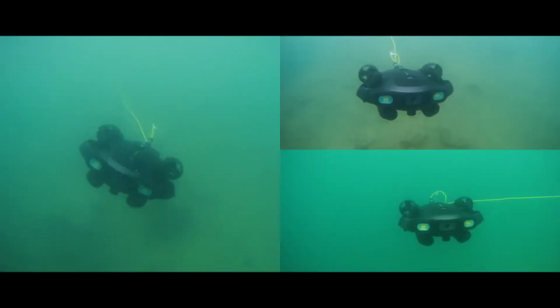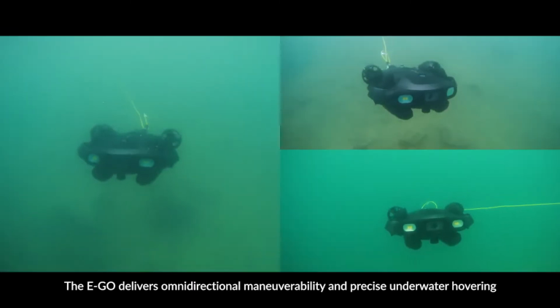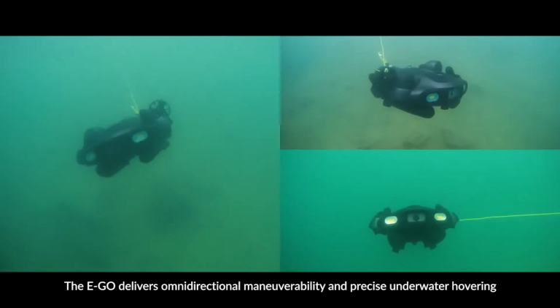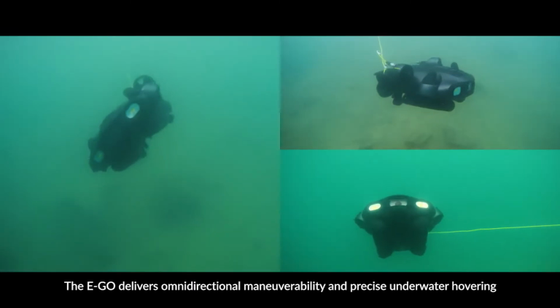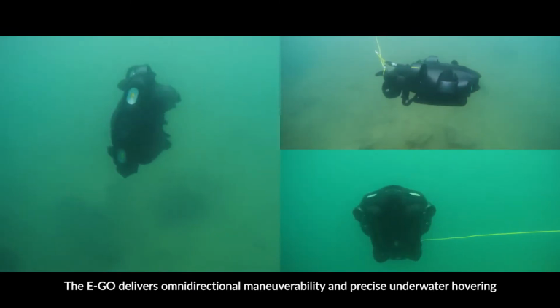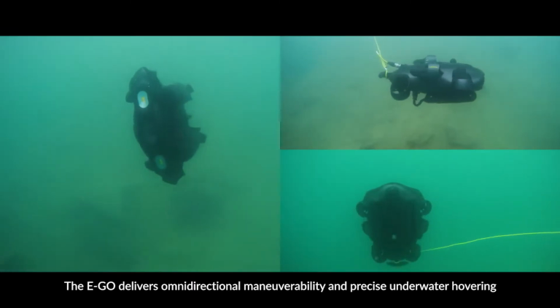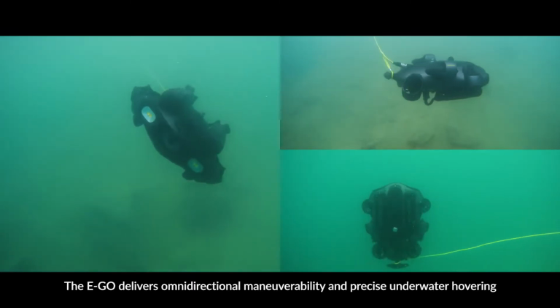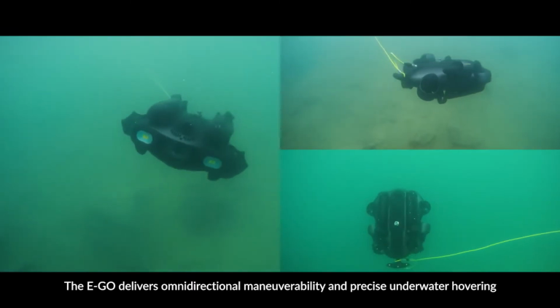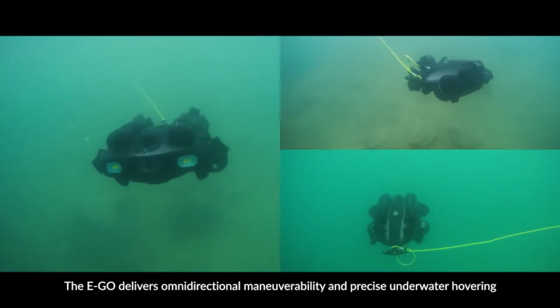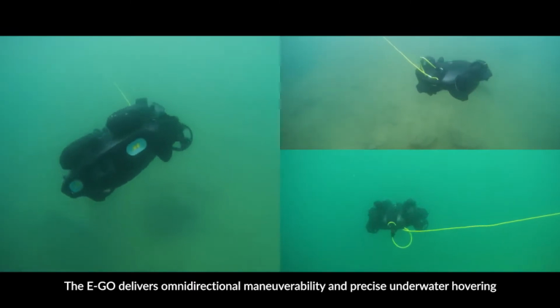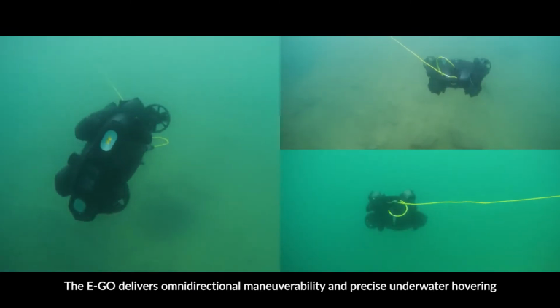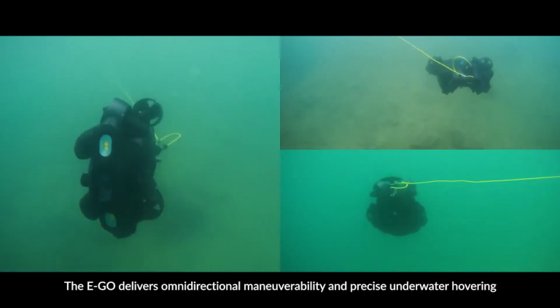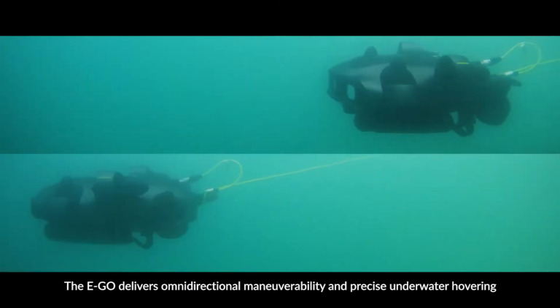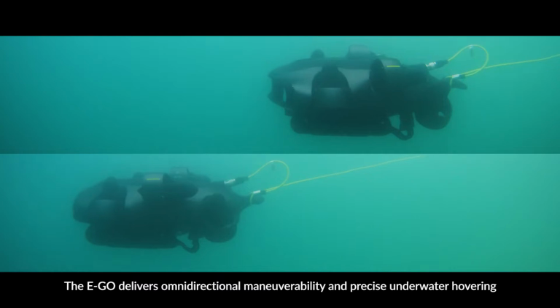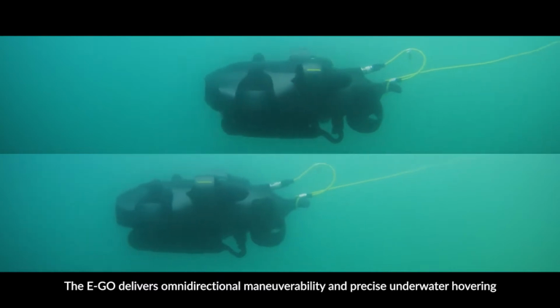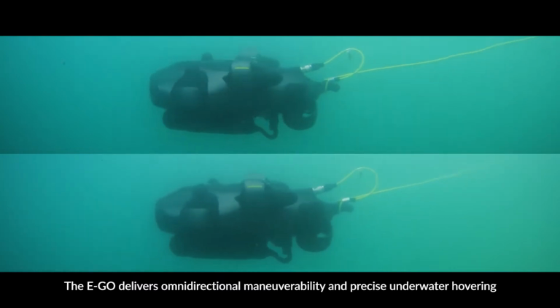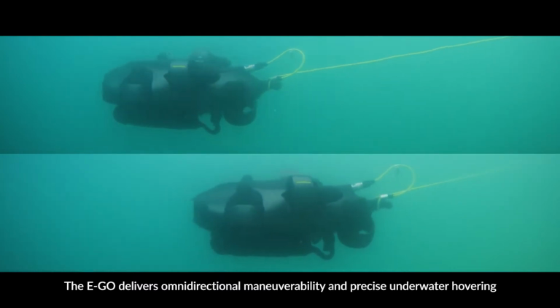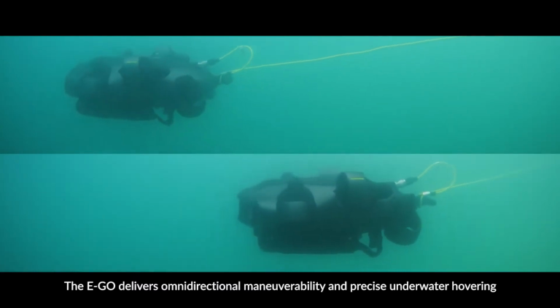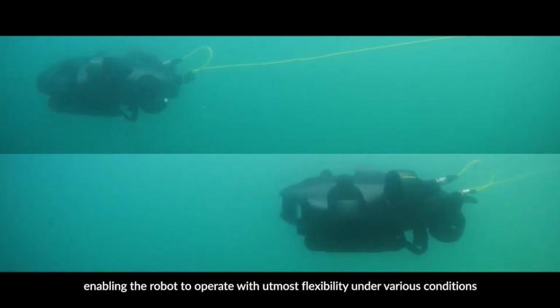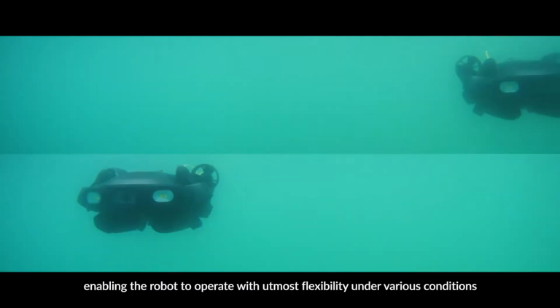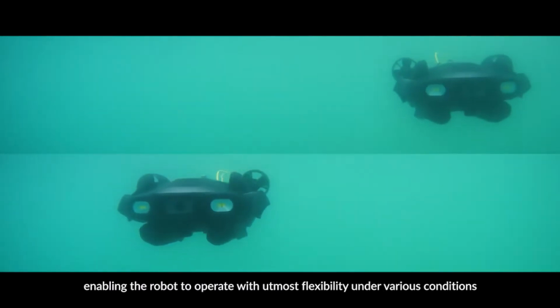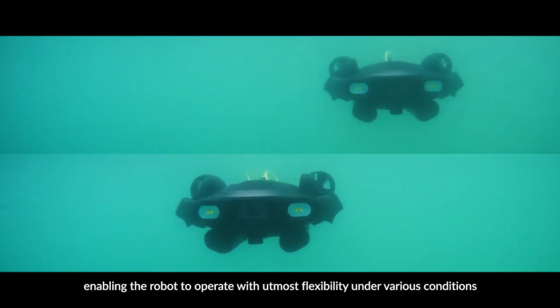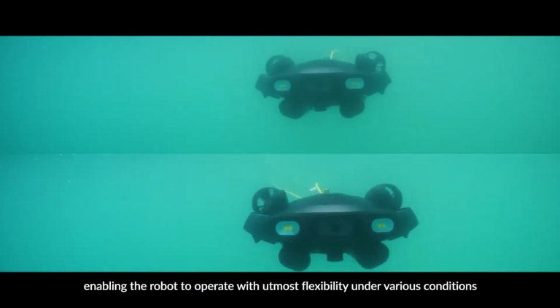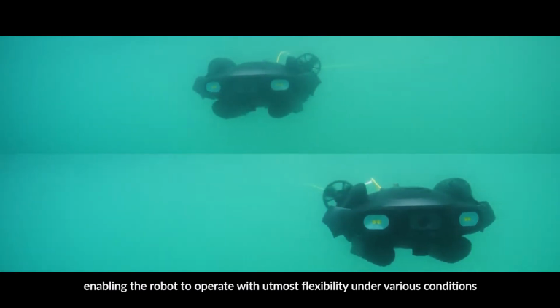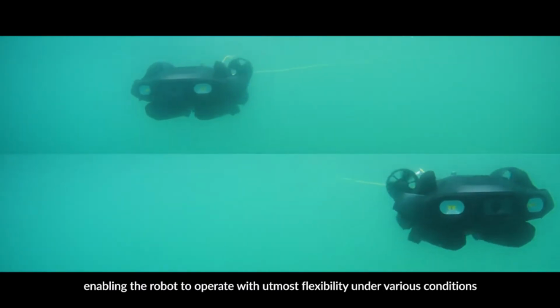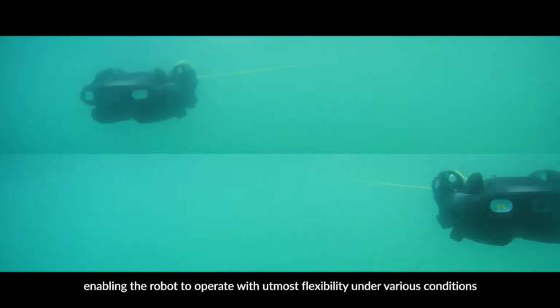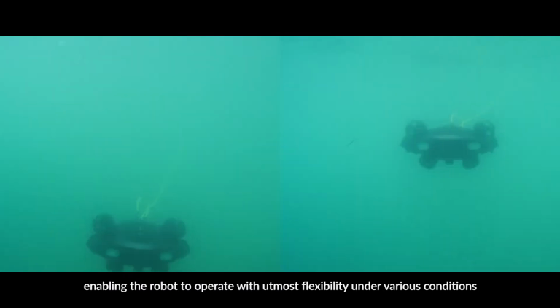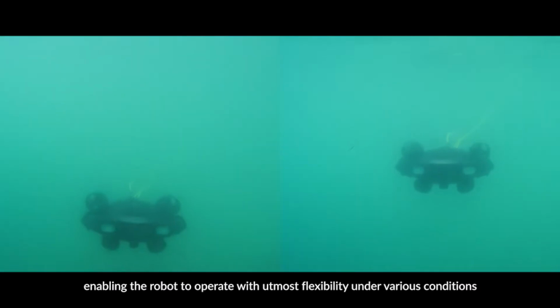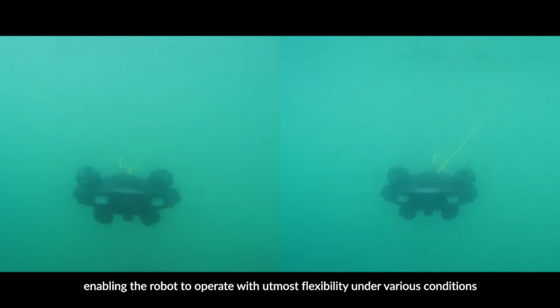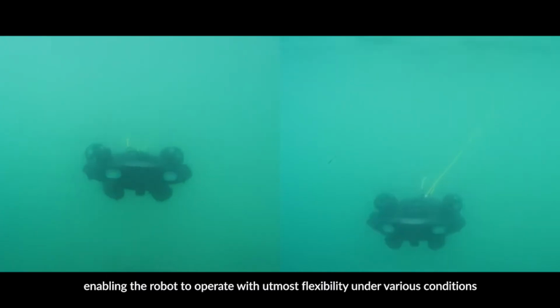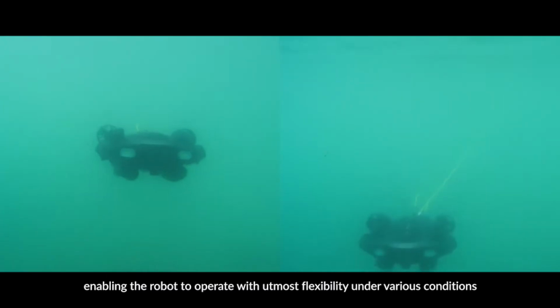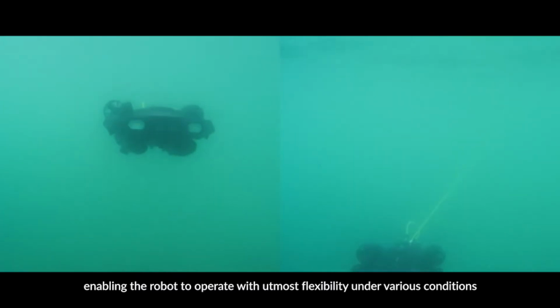The Ego delivers omnidirectional maneuverability and precise underwater hovering, enabling the robot to operate with utmost flexibility under various conditions.